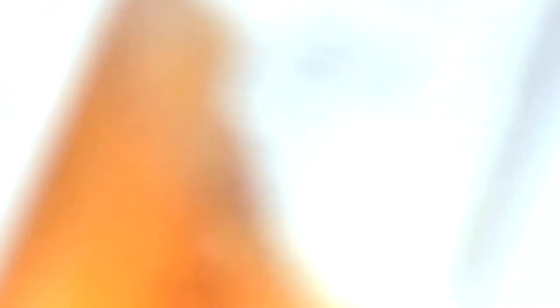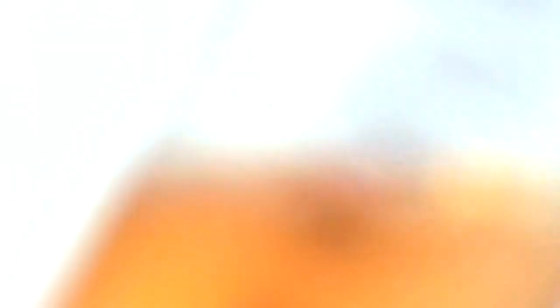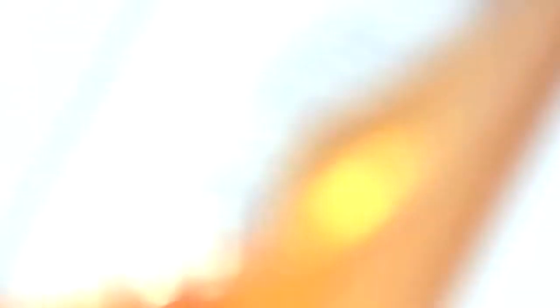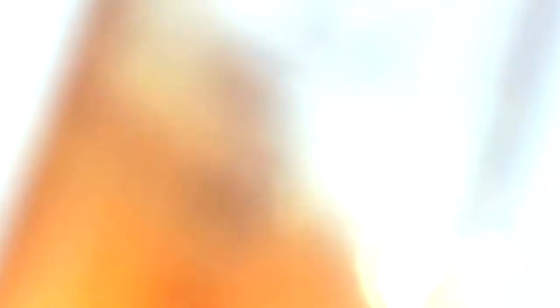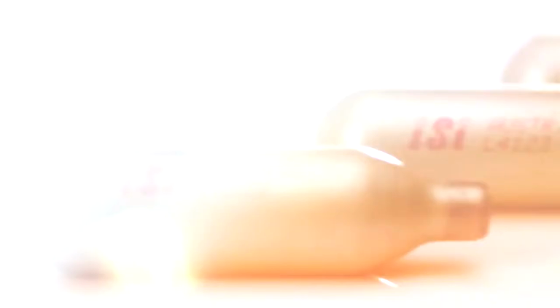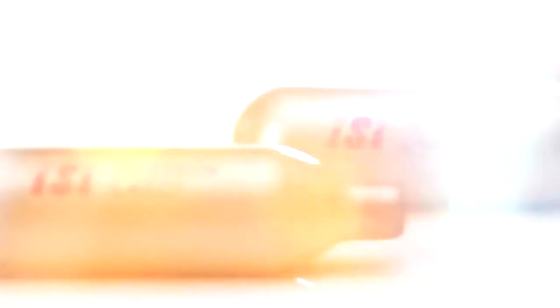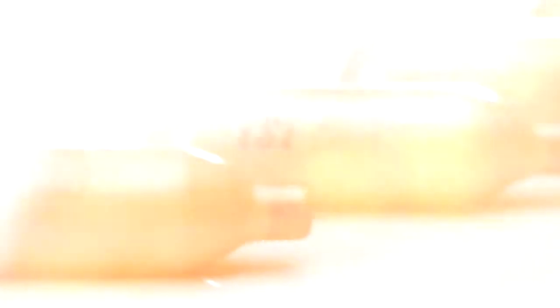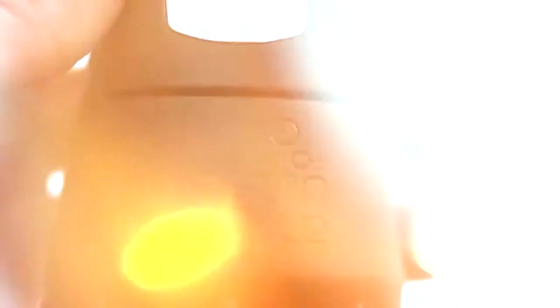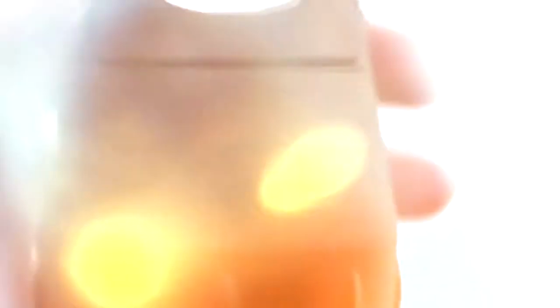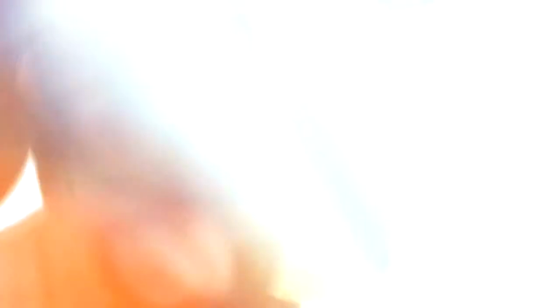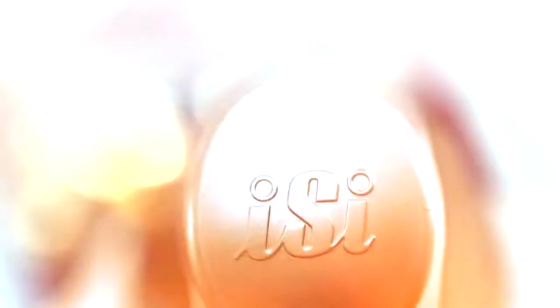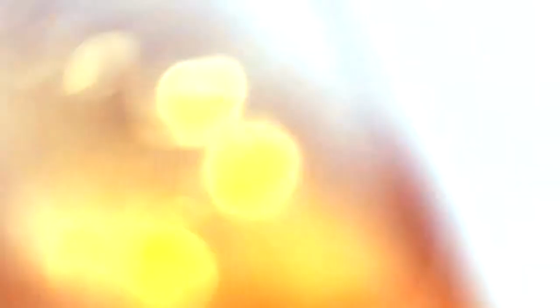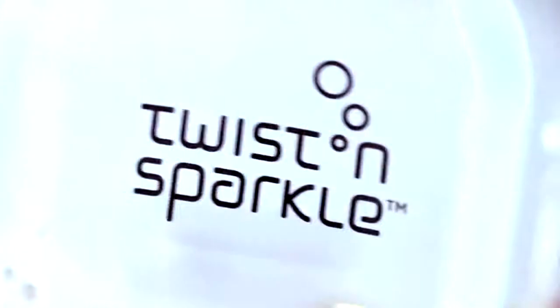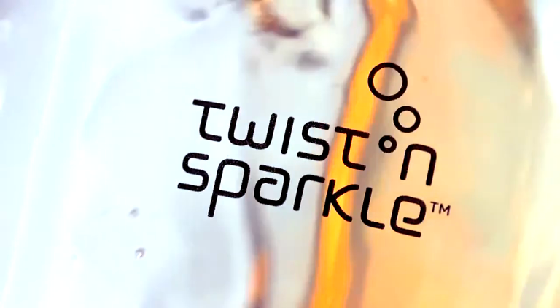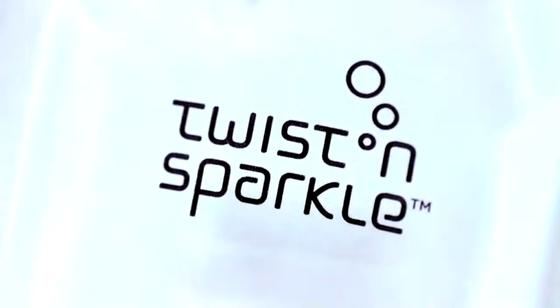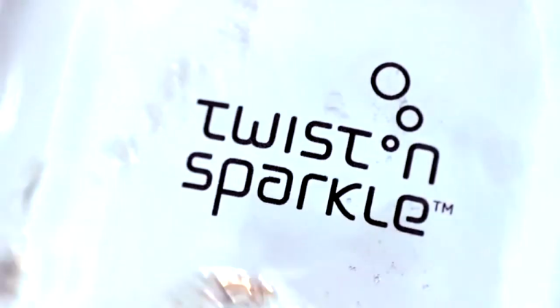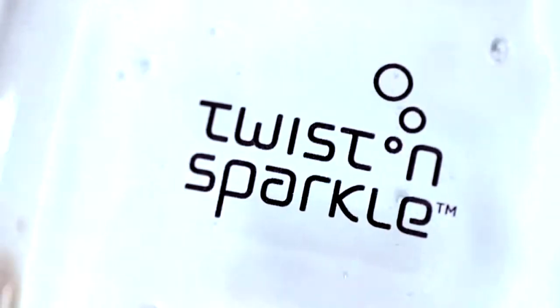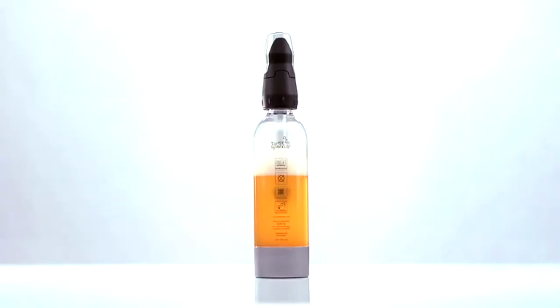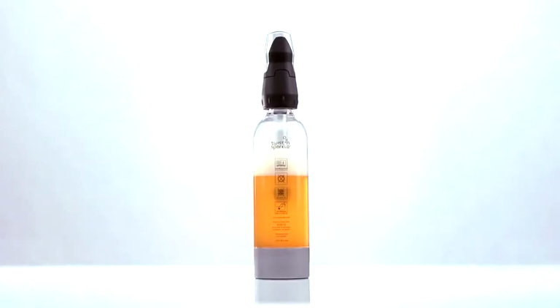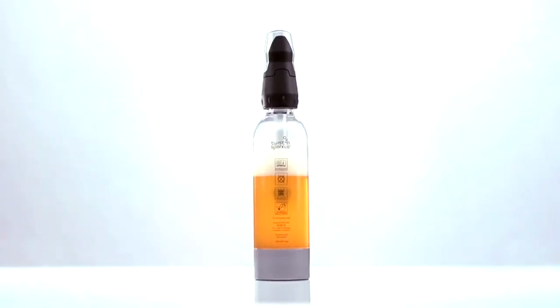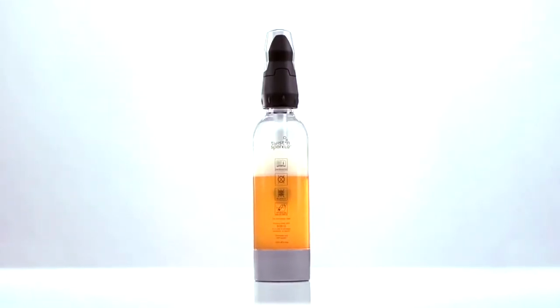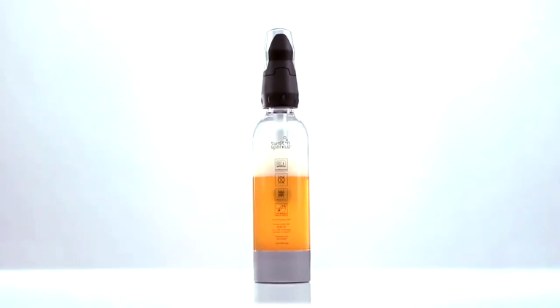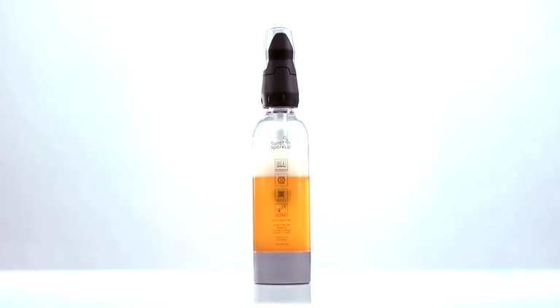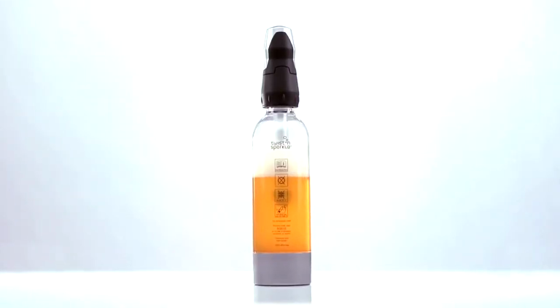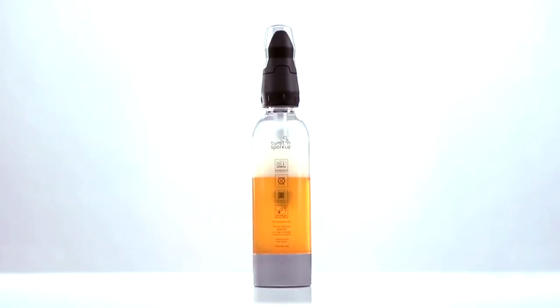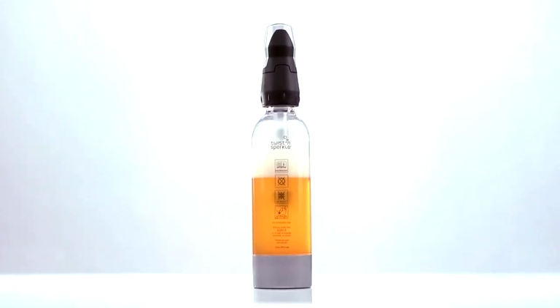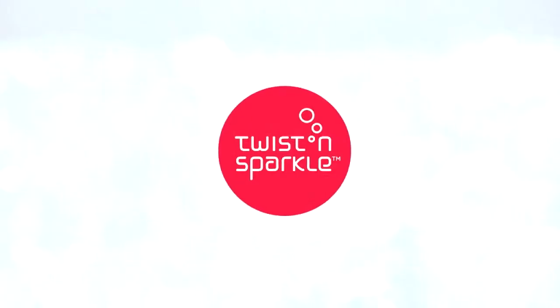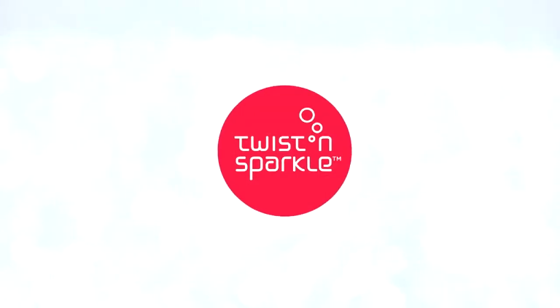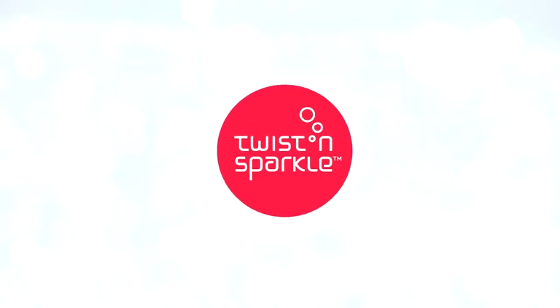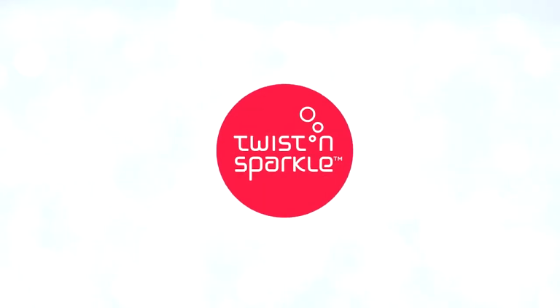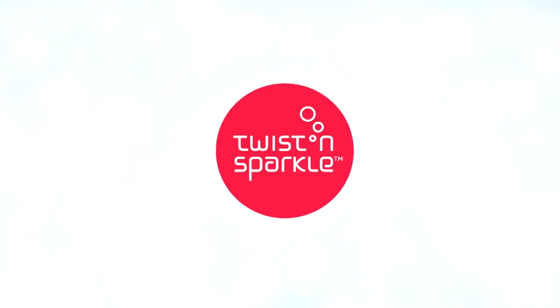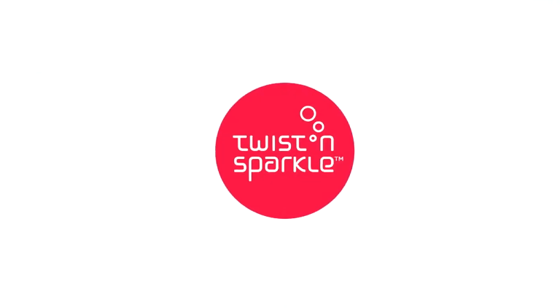There are times in life where seeing is believing. Introducing the Twist and Sparkle Beverage Carbonating System from EC. Welcome to a life more sparkling.